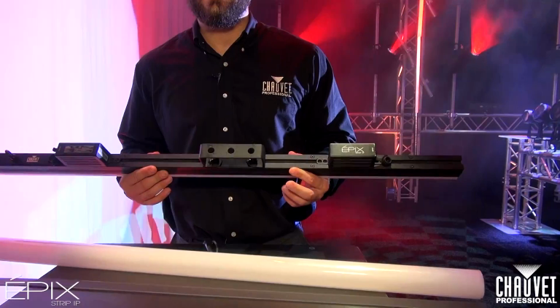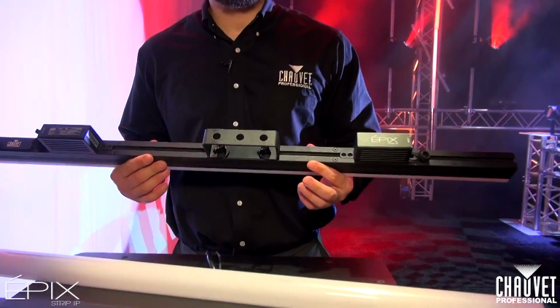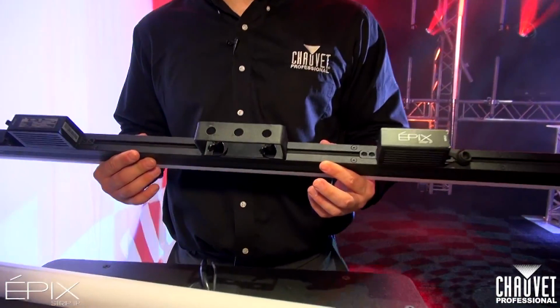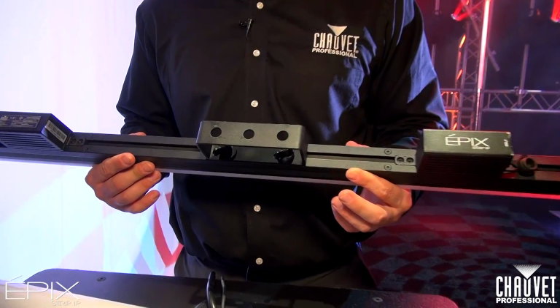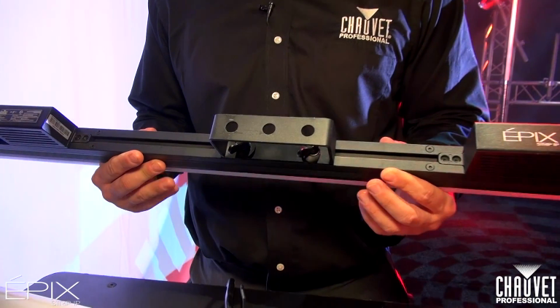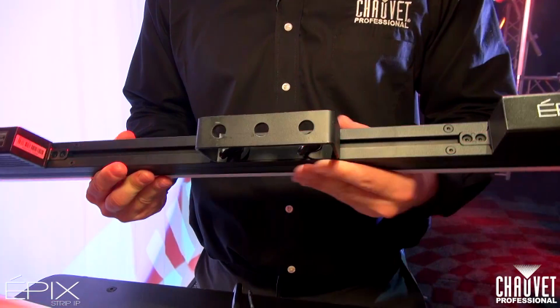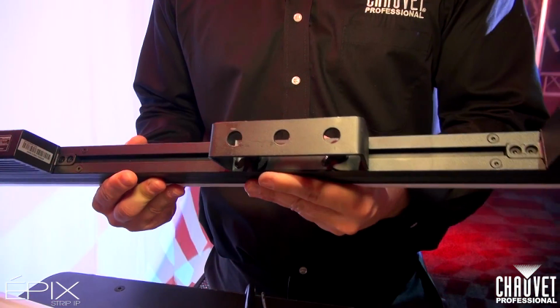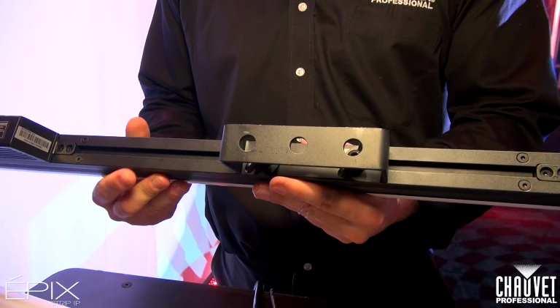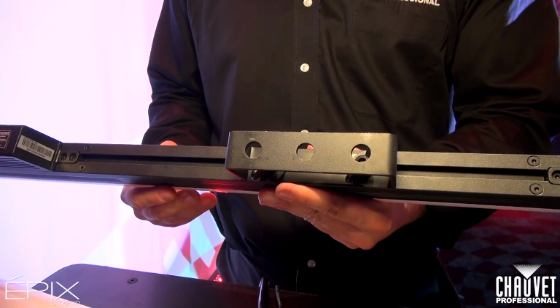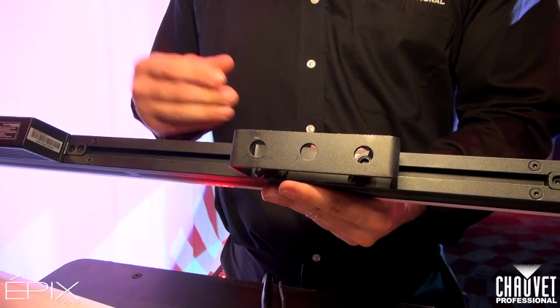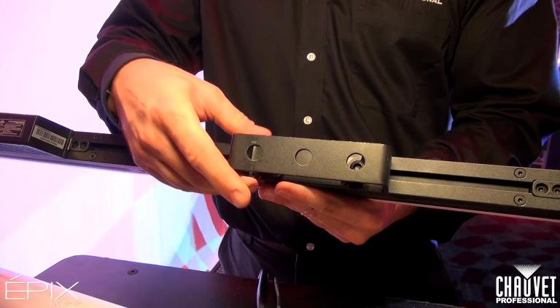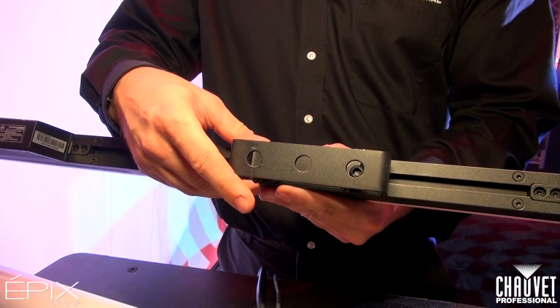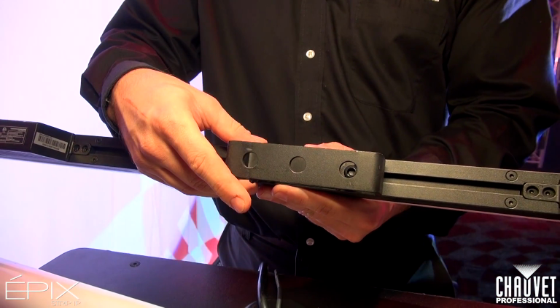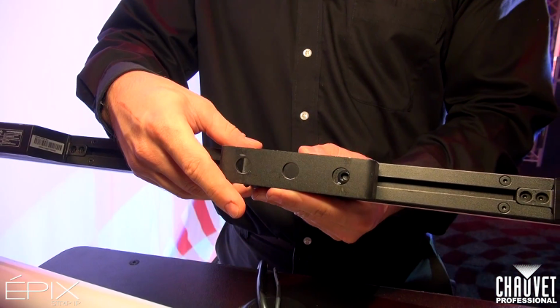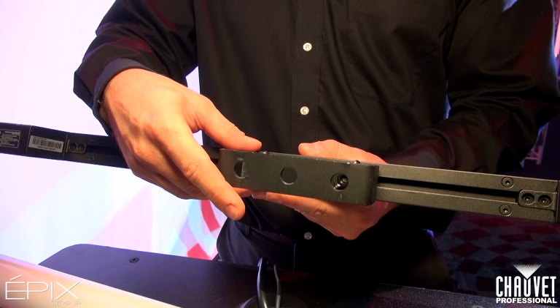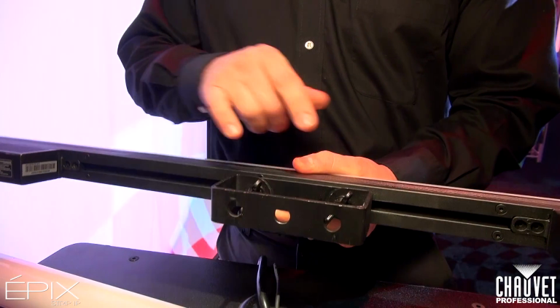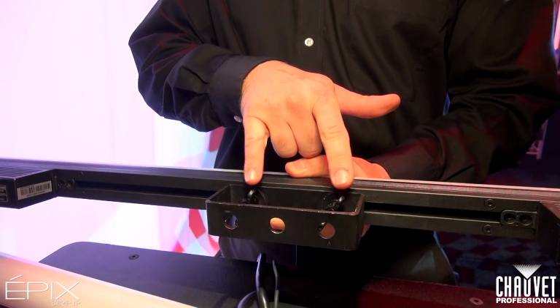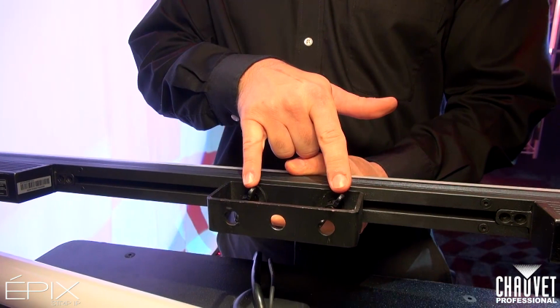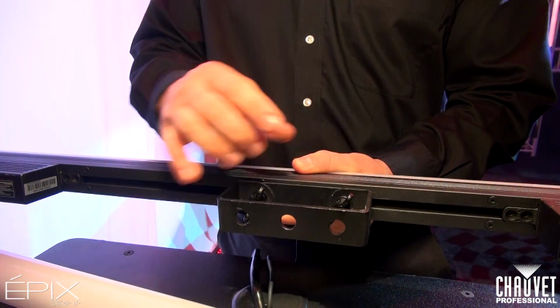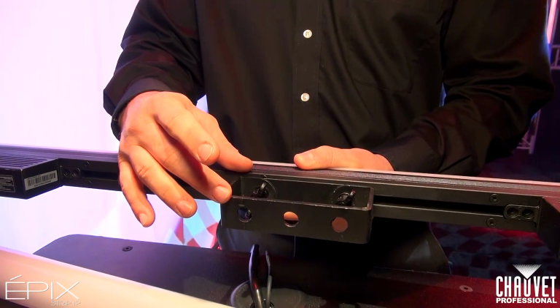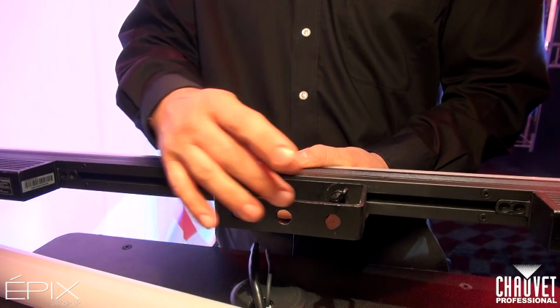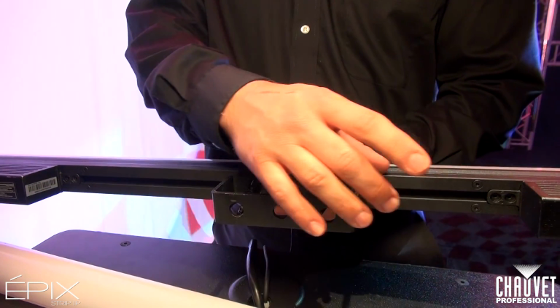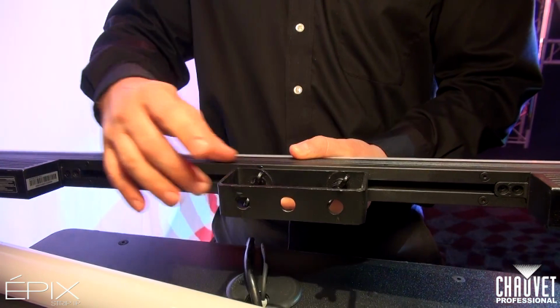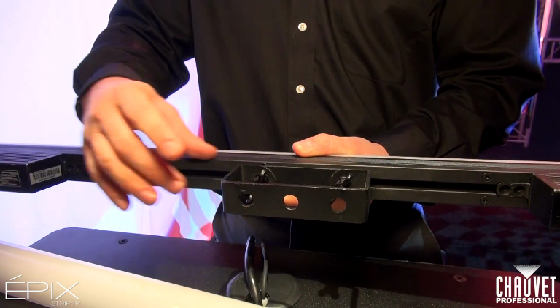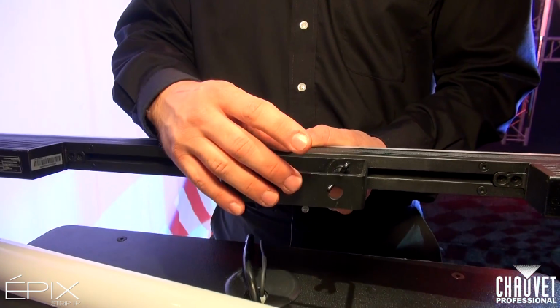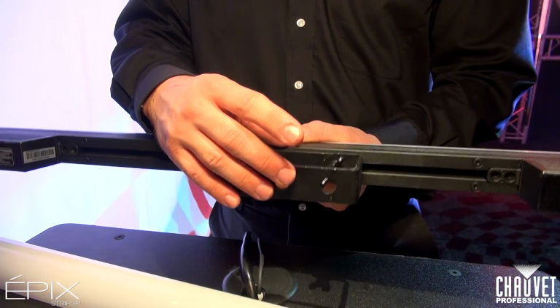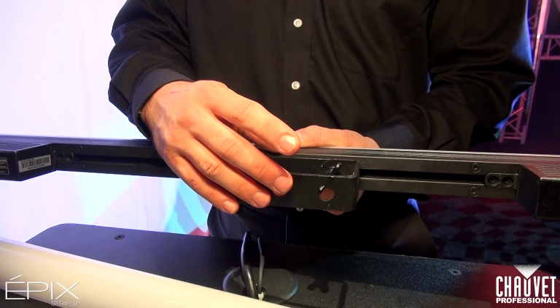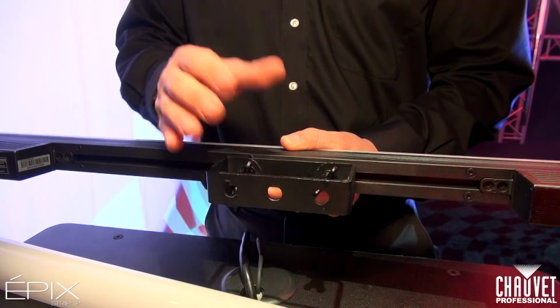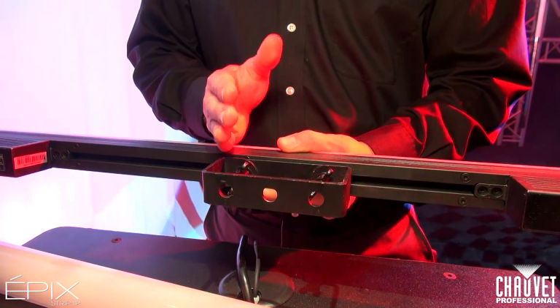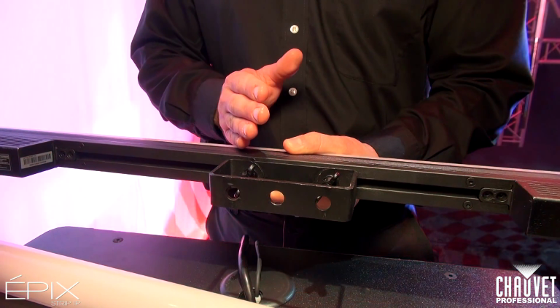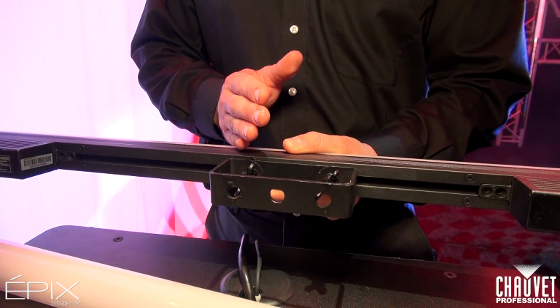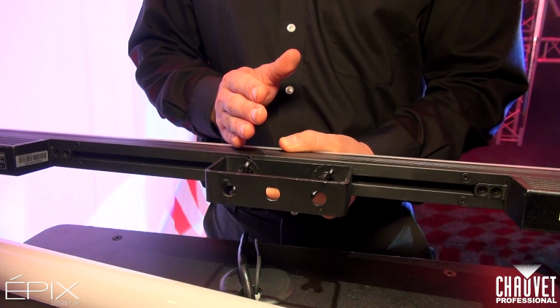Let's go ahead and take a look at the back of this fixture. This has the same great feature that we have on the Epic Strip Tour. We have two wing nuts here and this bracket is adjustable. You can slide it back and forth to get your alignment, and also to fit the points in your truss really easily.